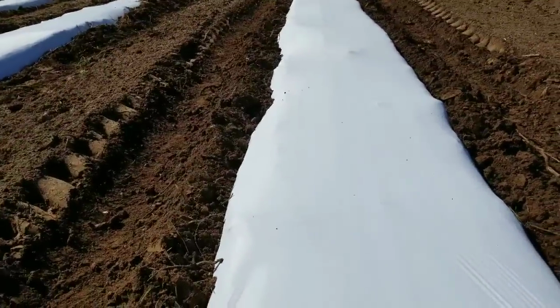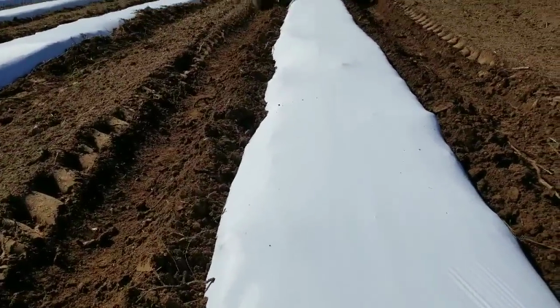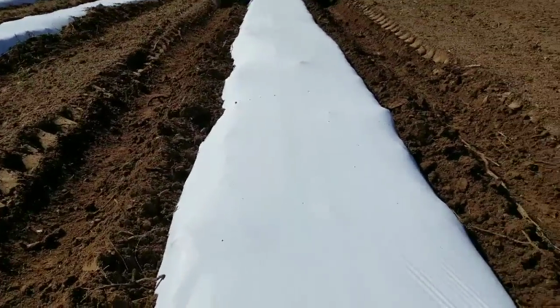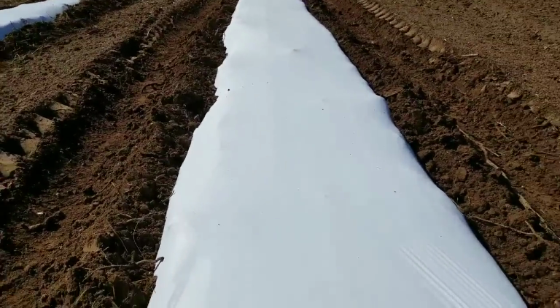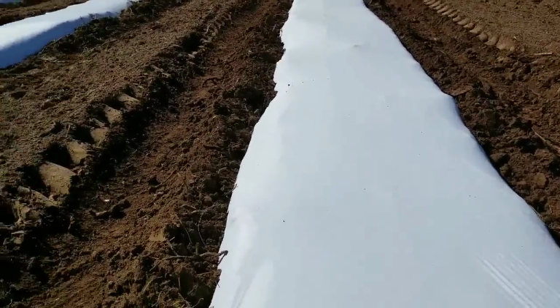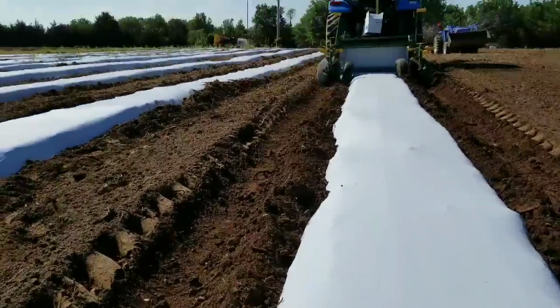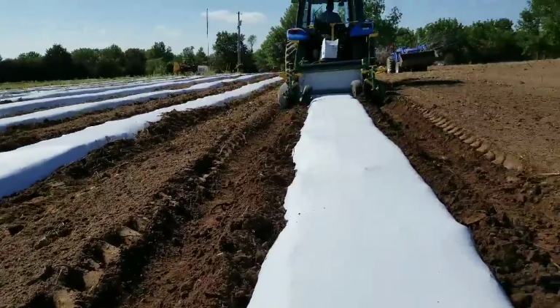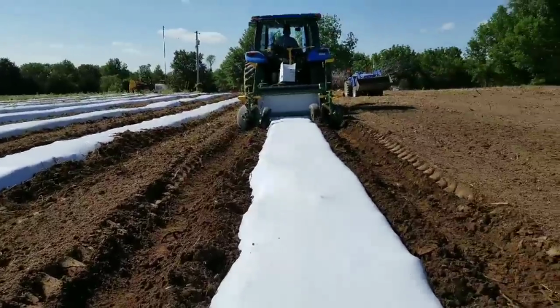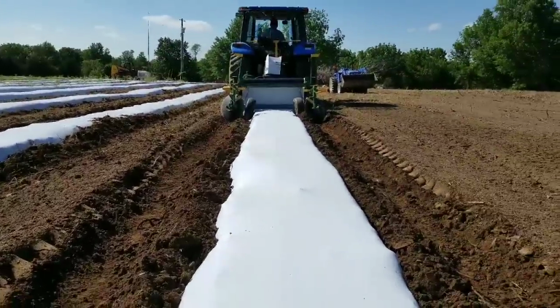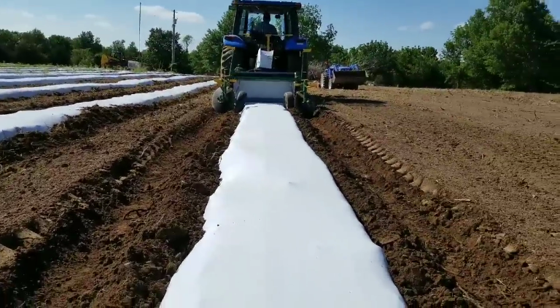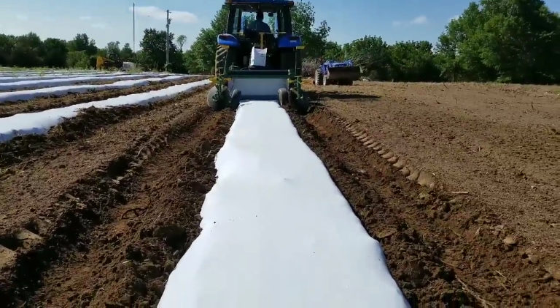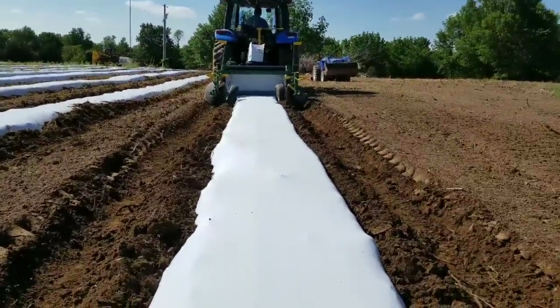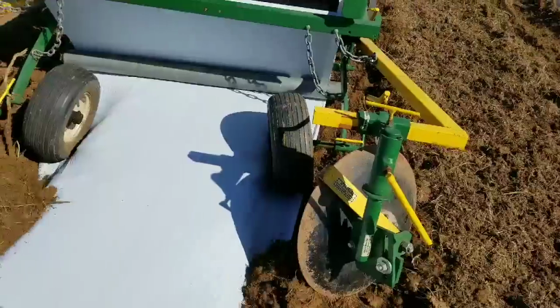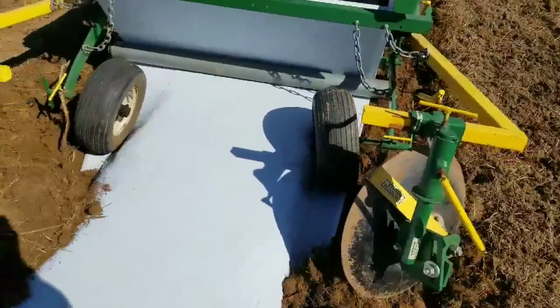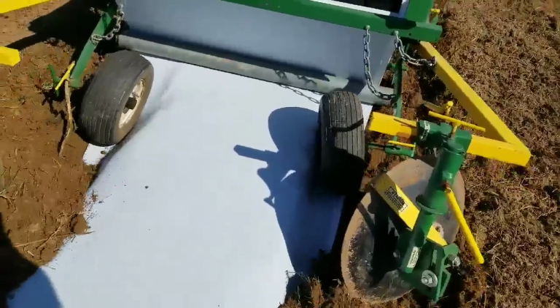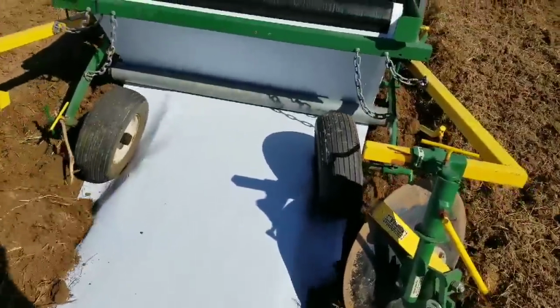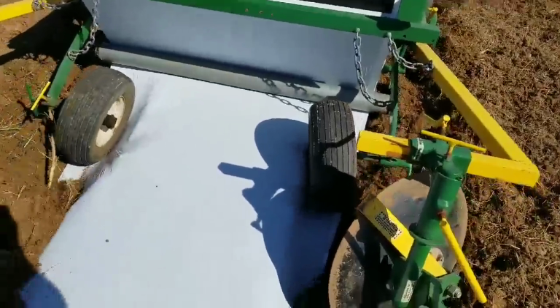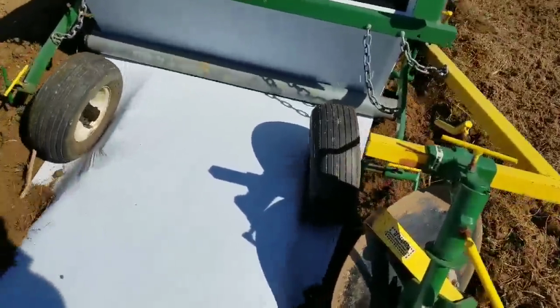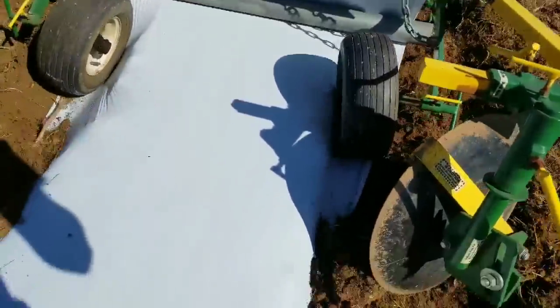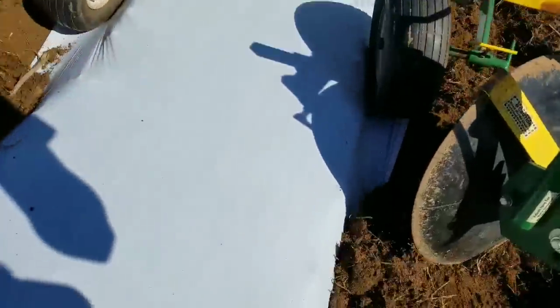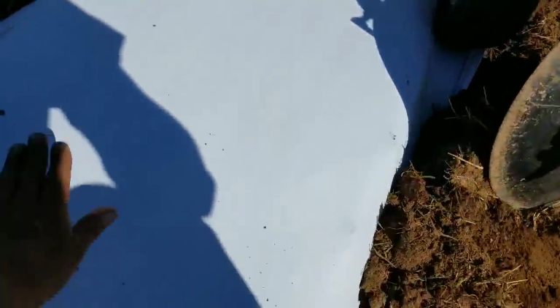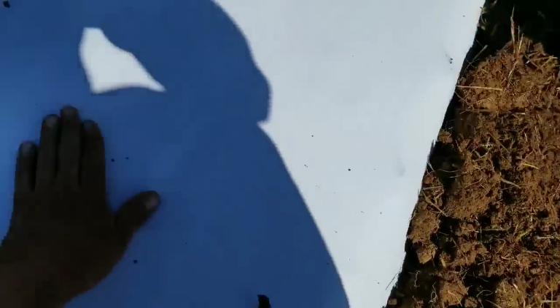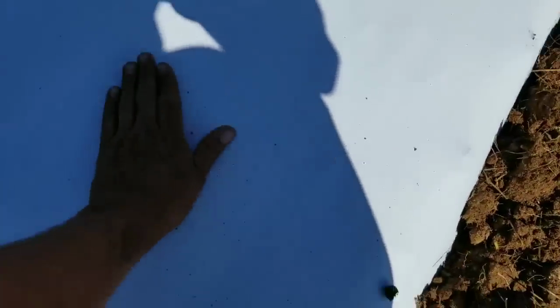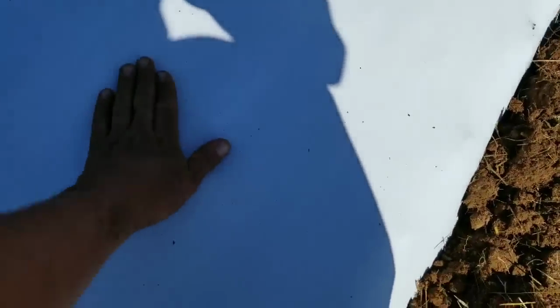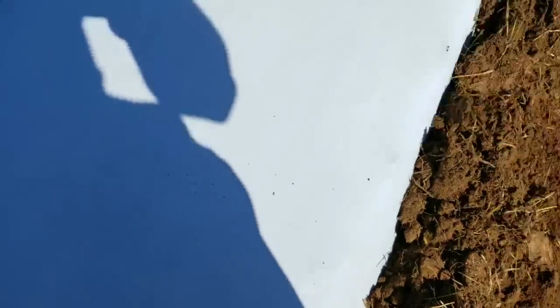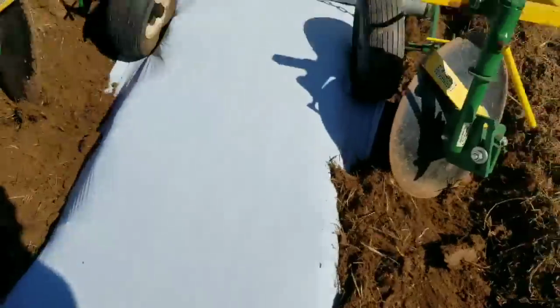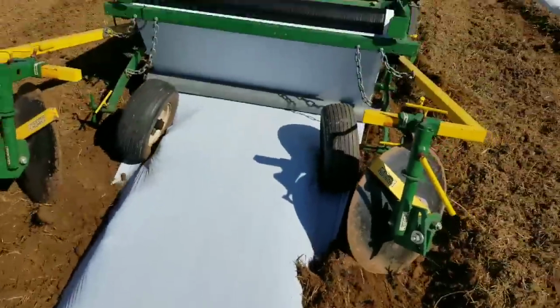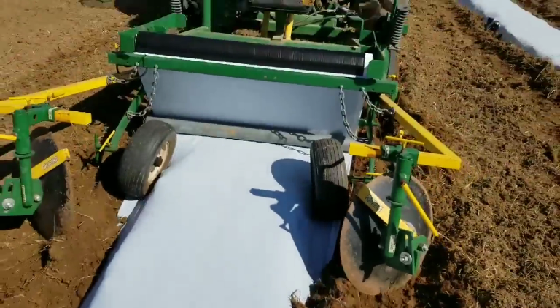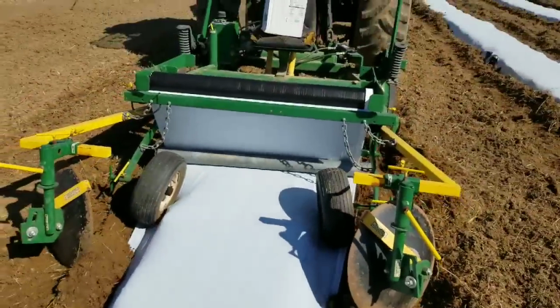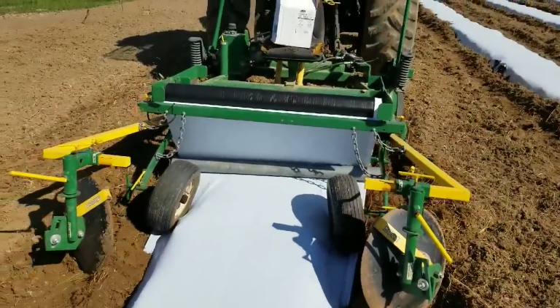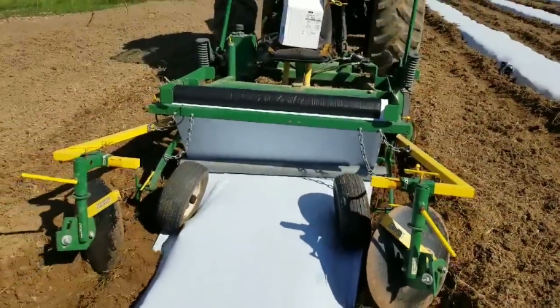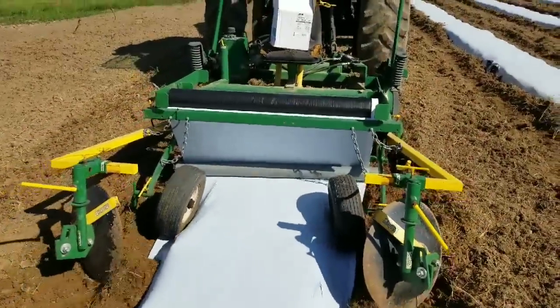And once we run out of material, start transplanting. White plastic — checking the beds here. Got a solid bed, we're good.